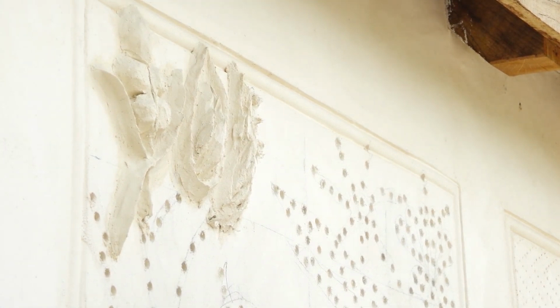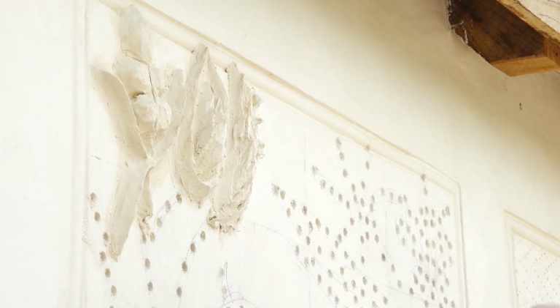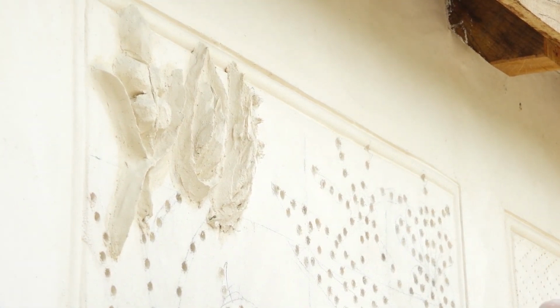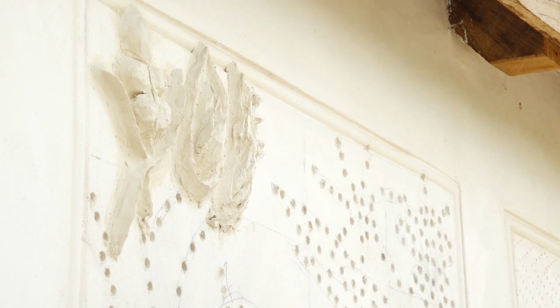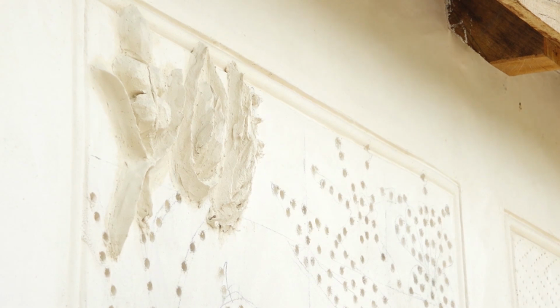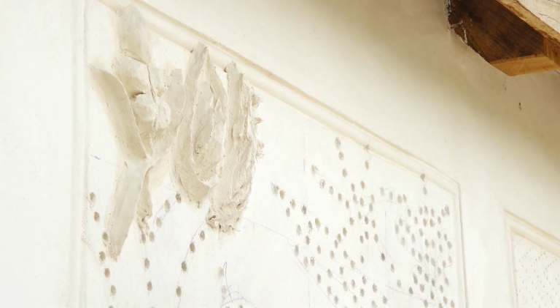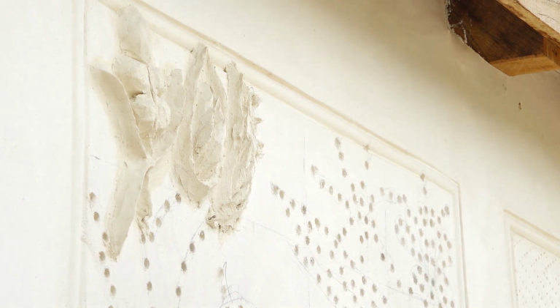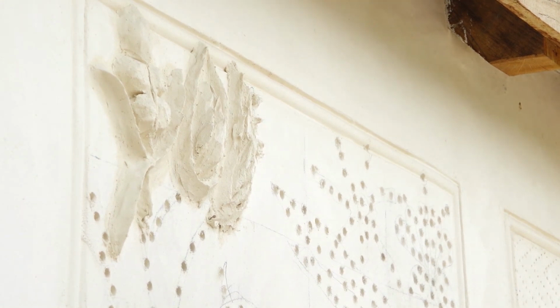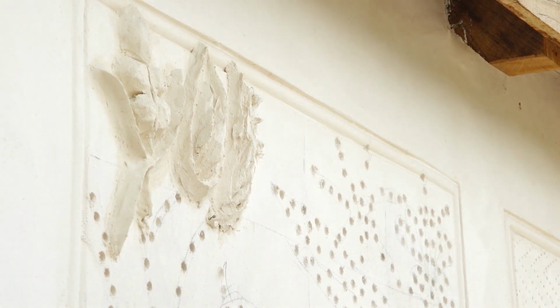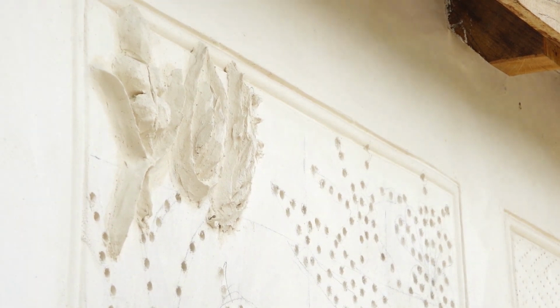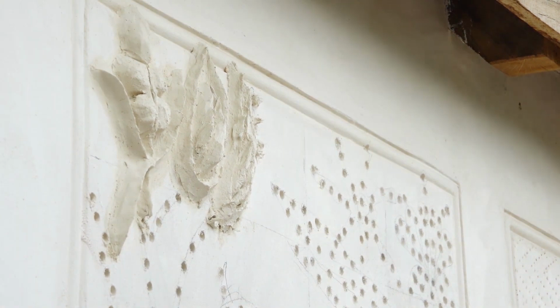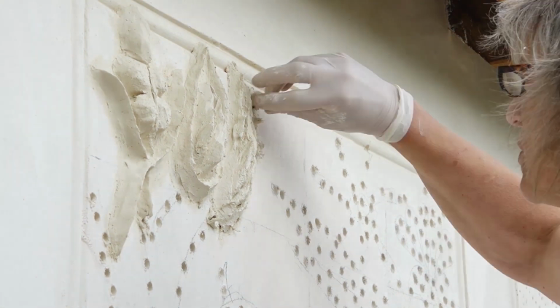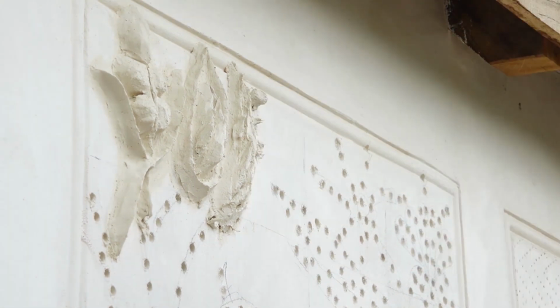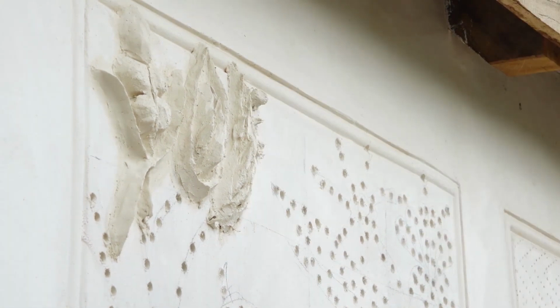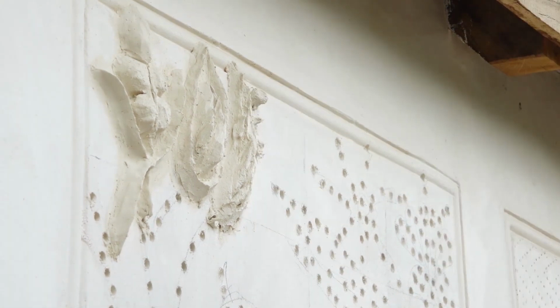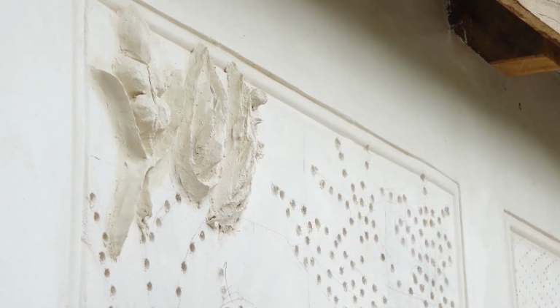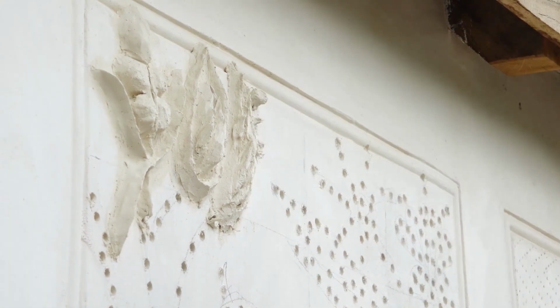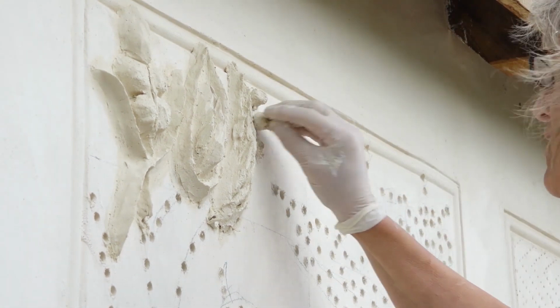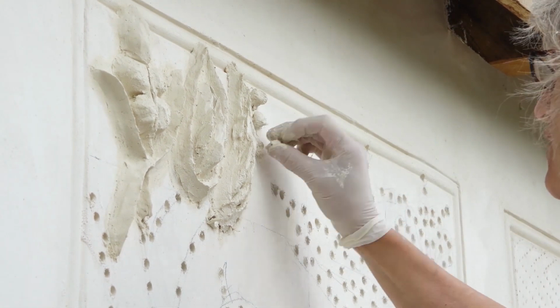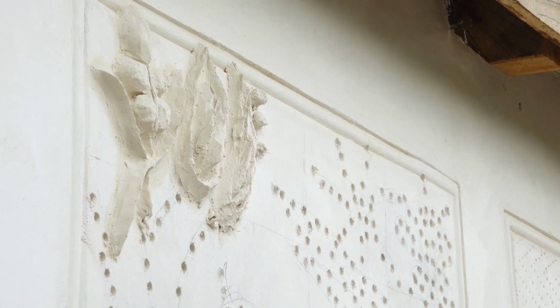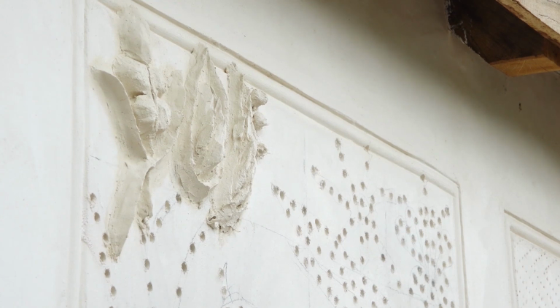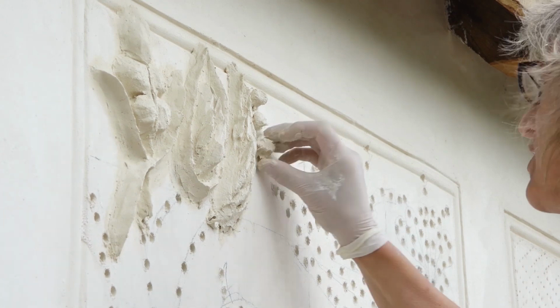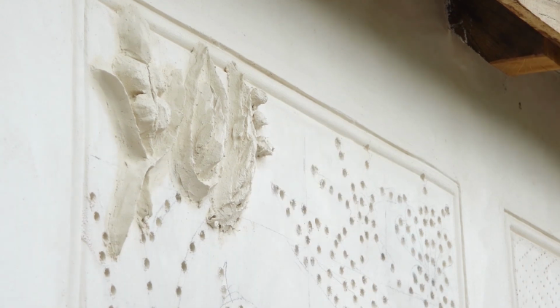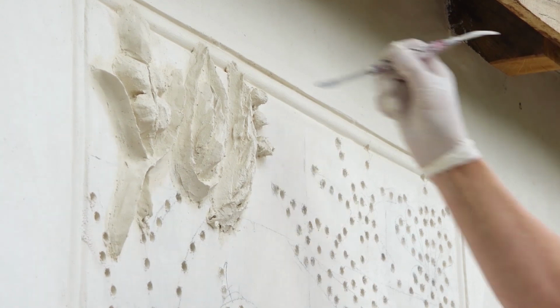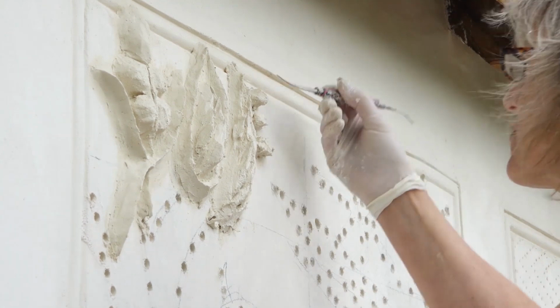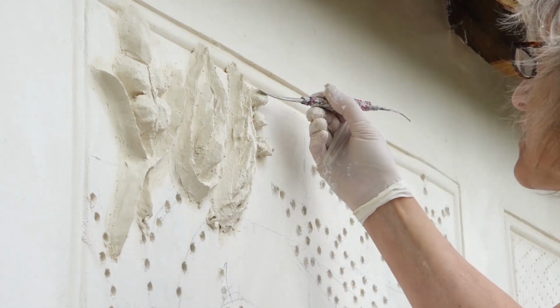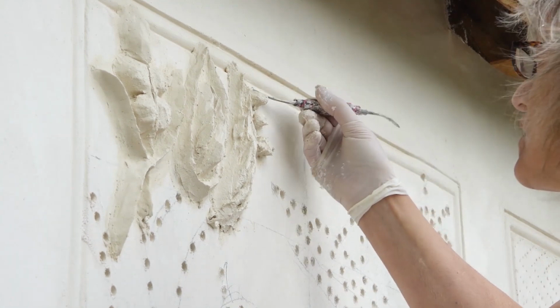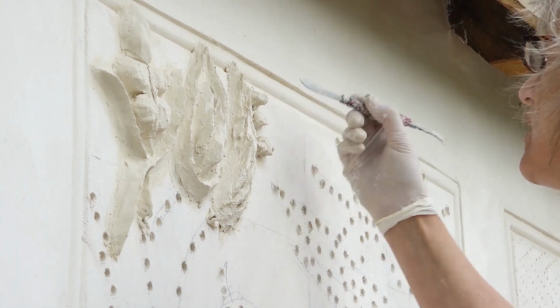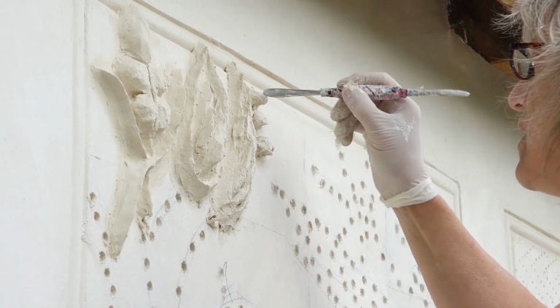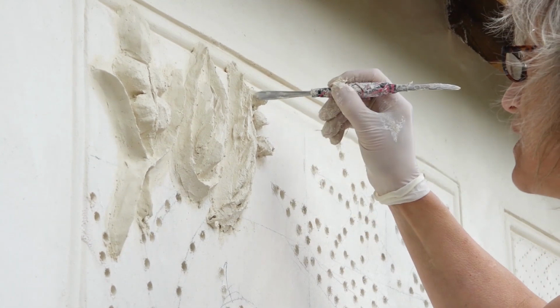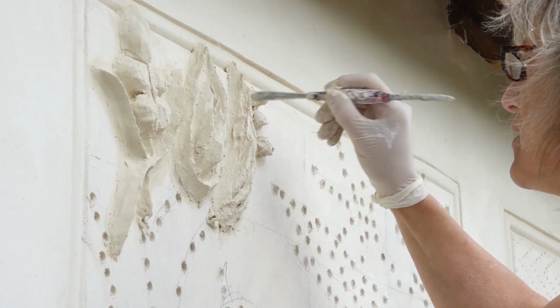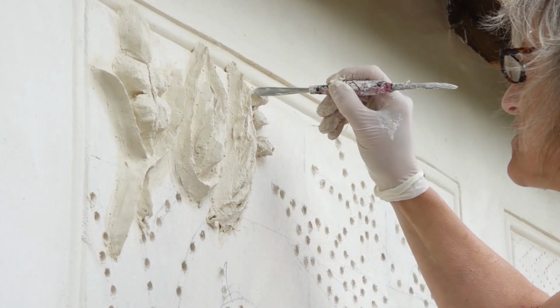And you add some more new plaster in. Over the day, you'll be going forwards and backwards, gradually consolidating it as it sets up.